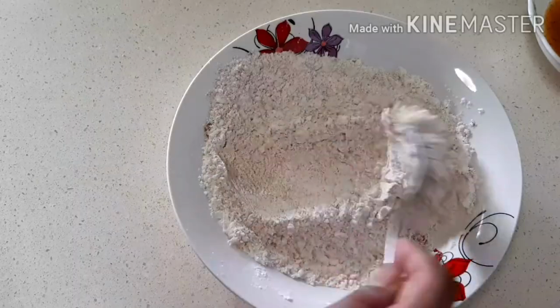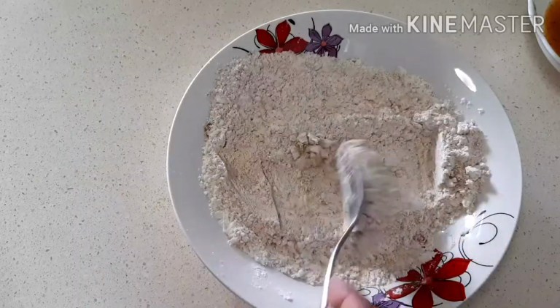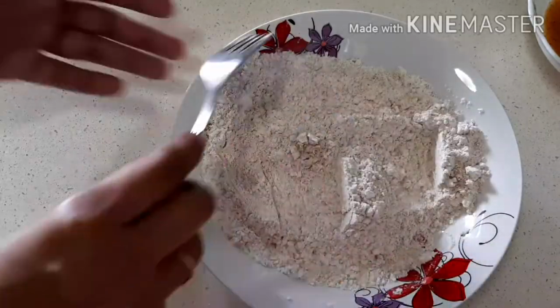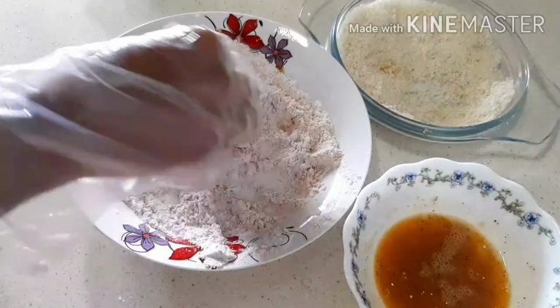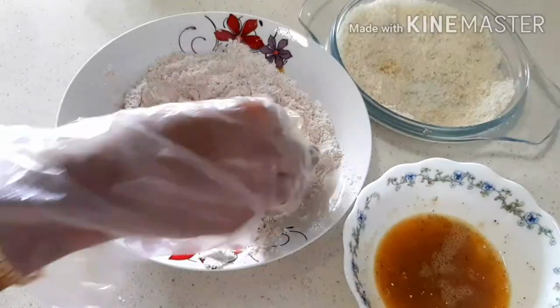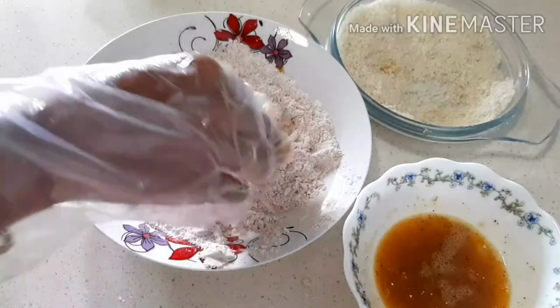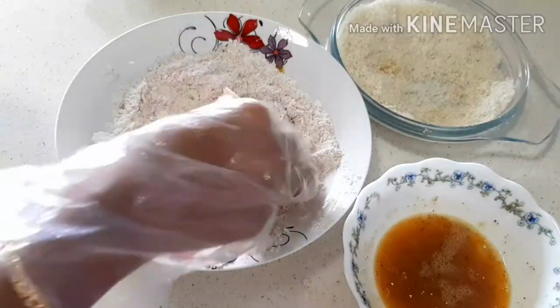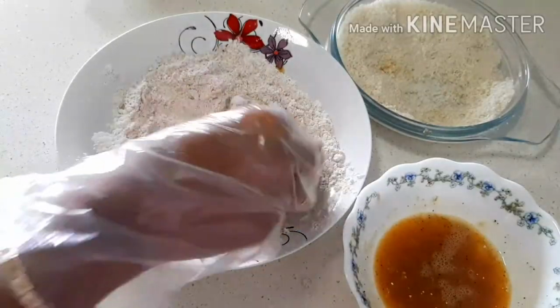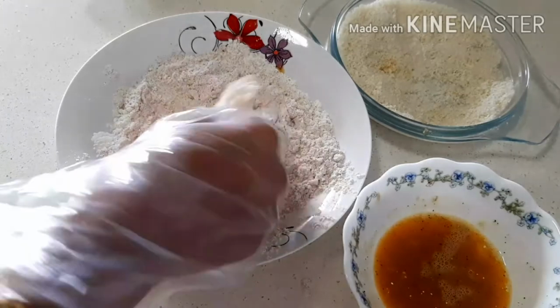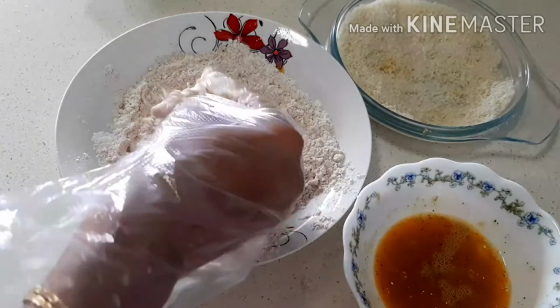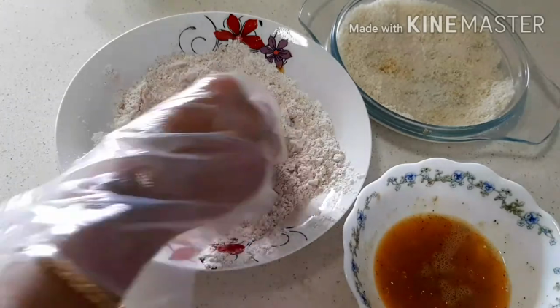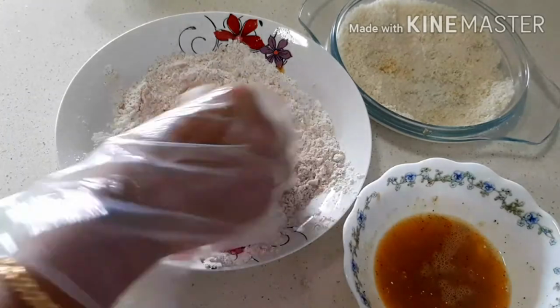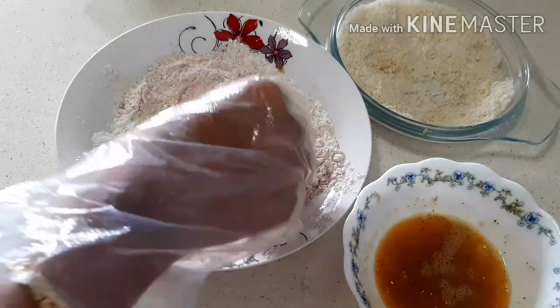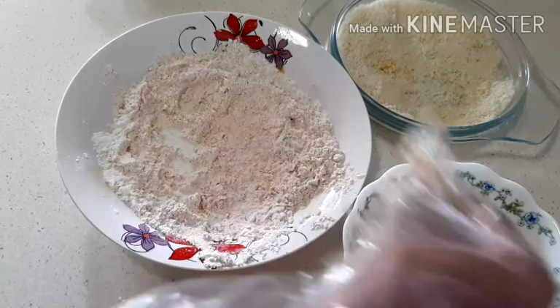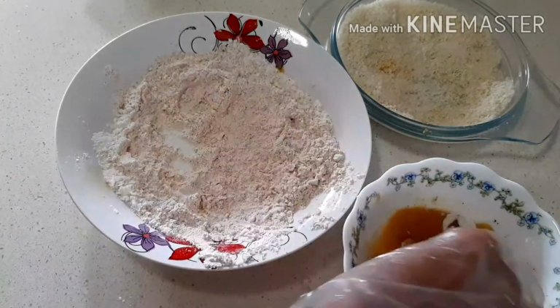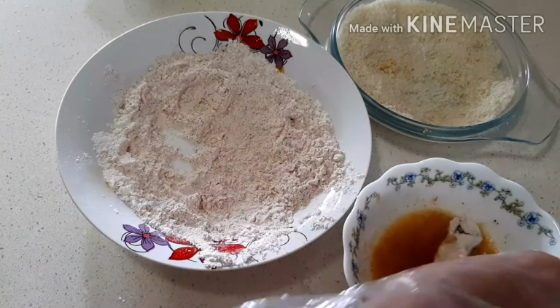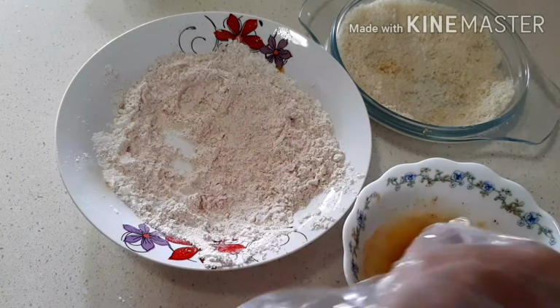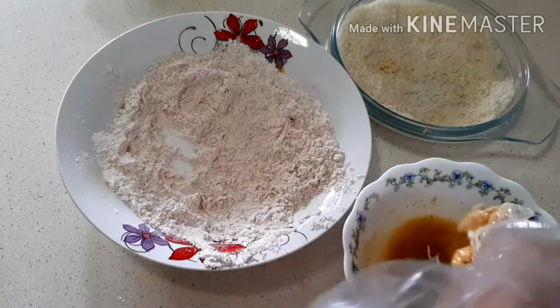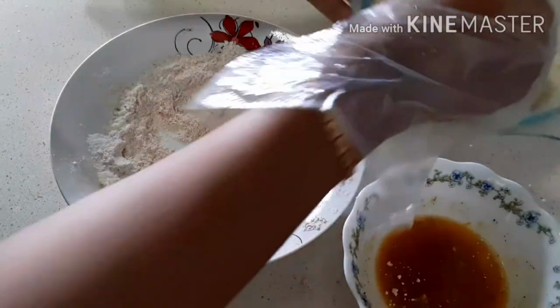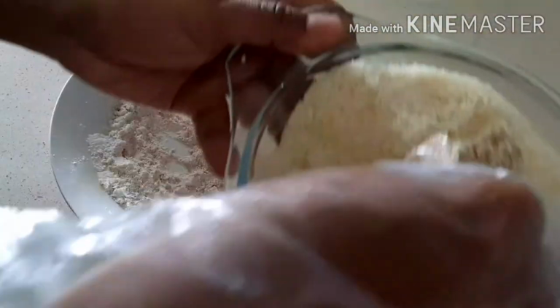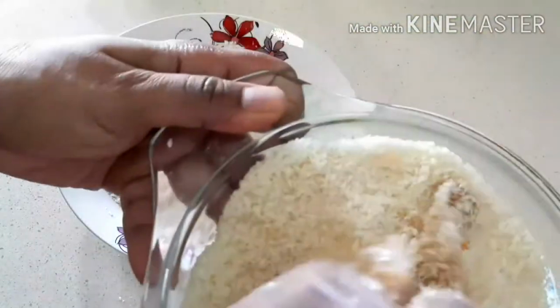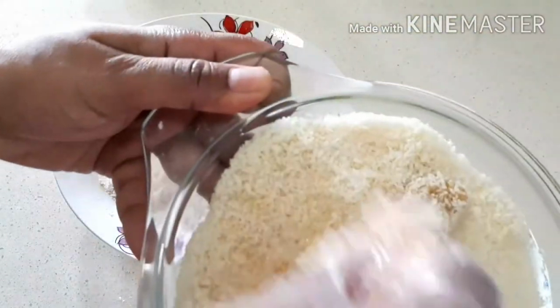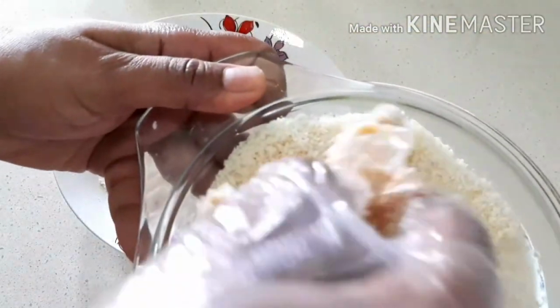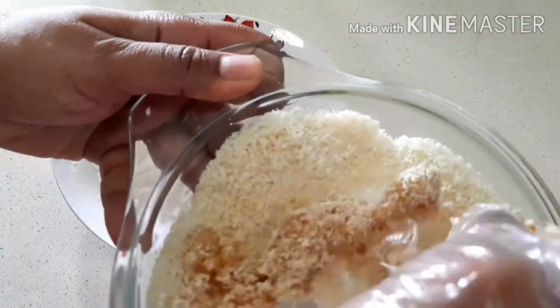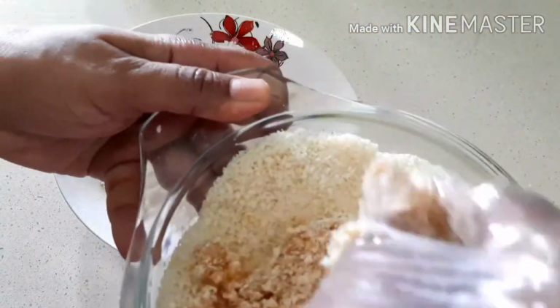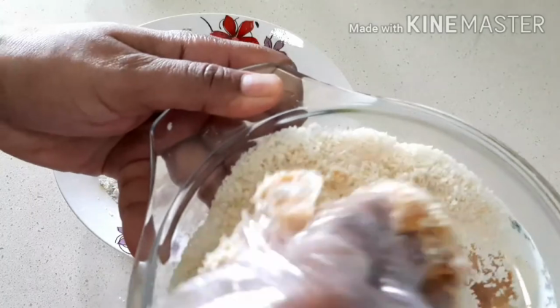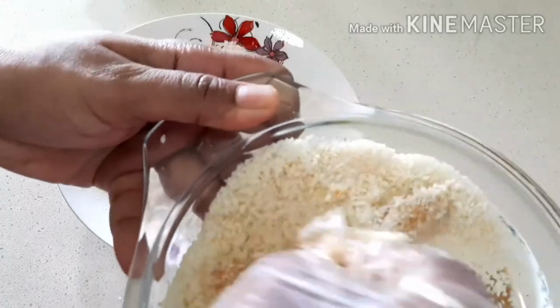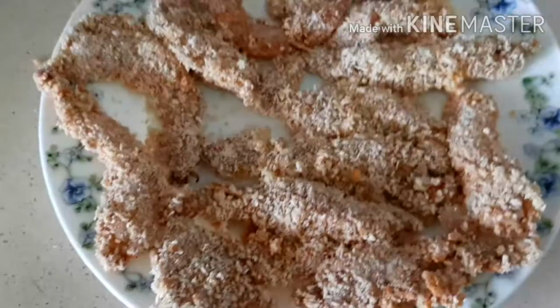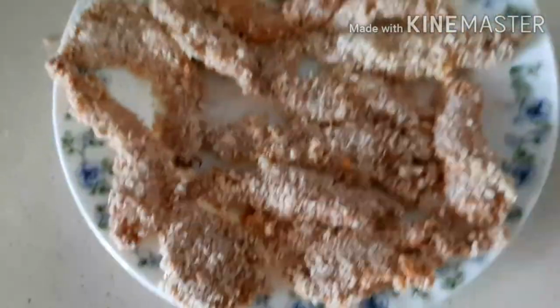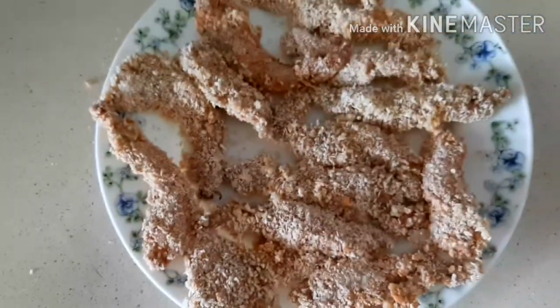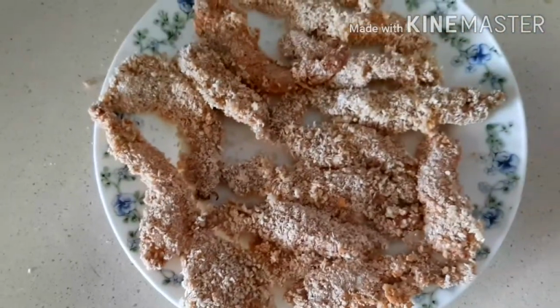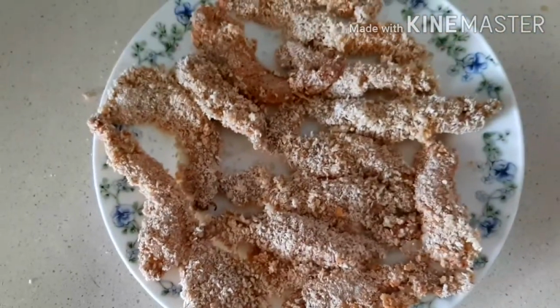Coat your prawns in all-purpose flour, then egg, and then the breadcrumbs. Coat all the prawns in the same way.